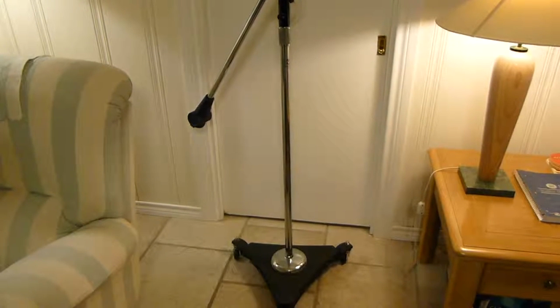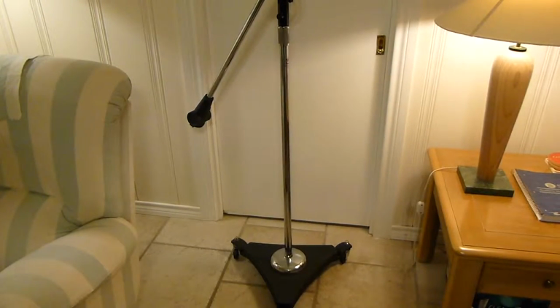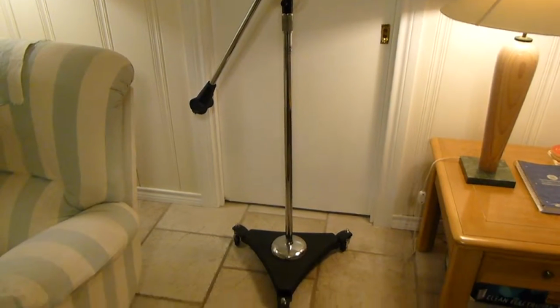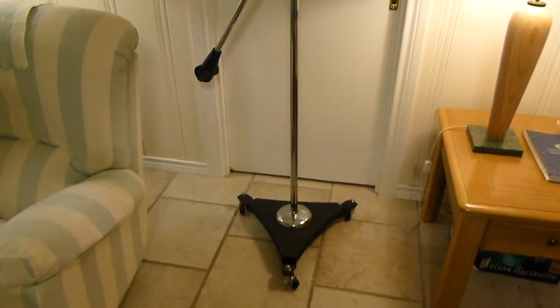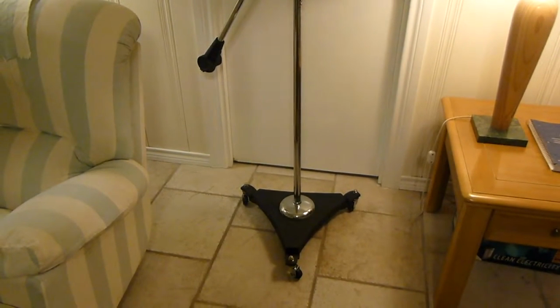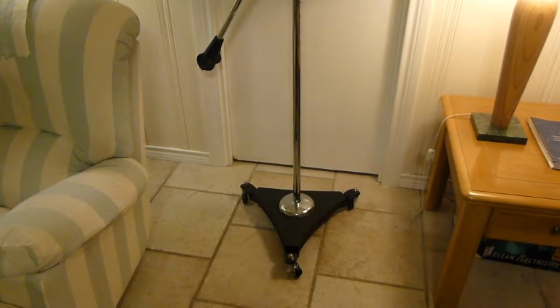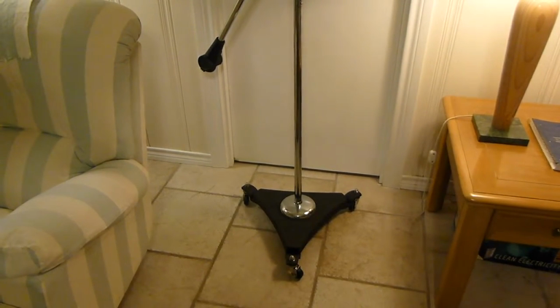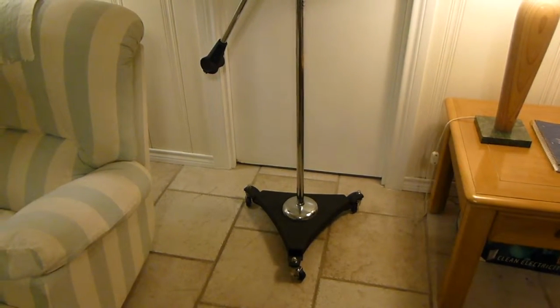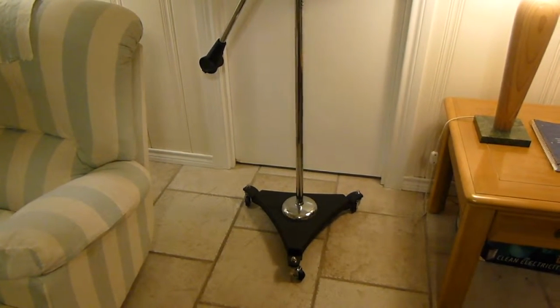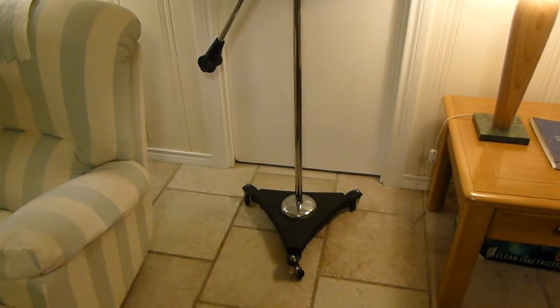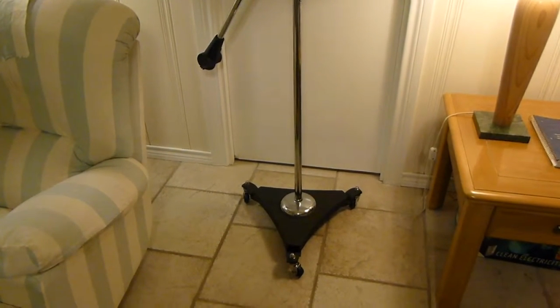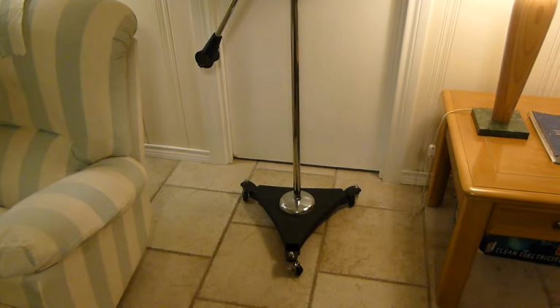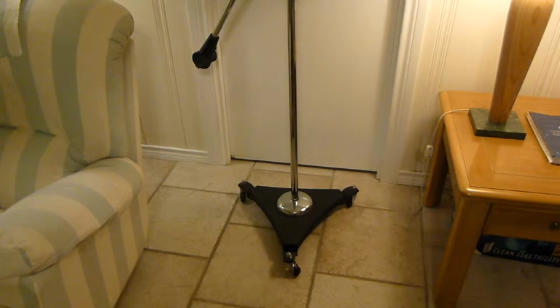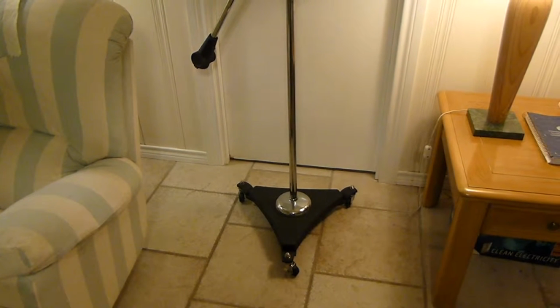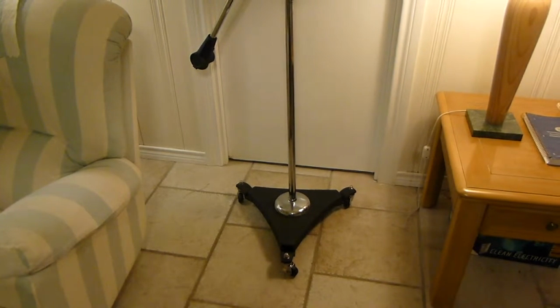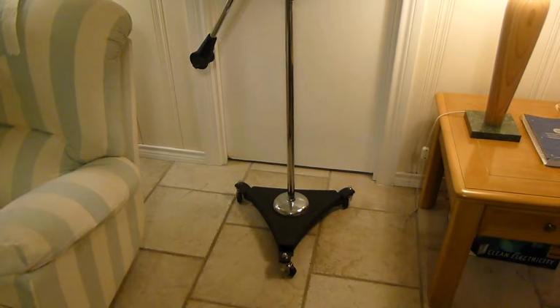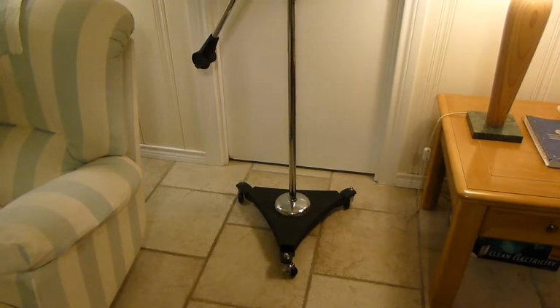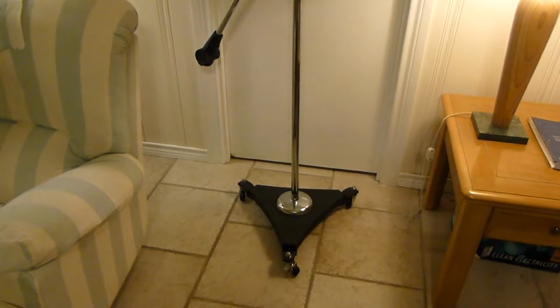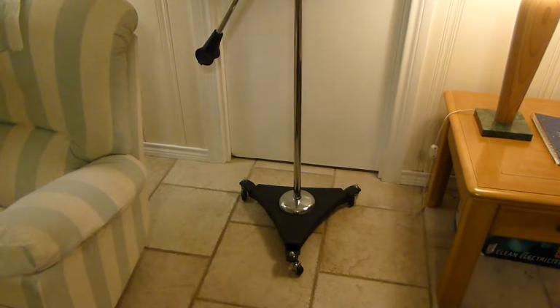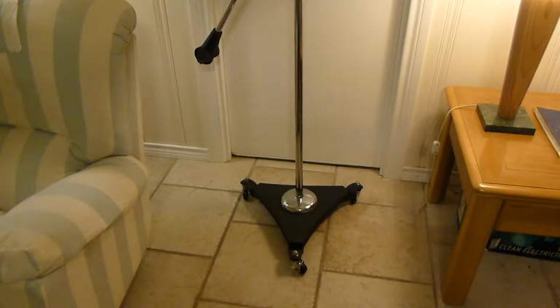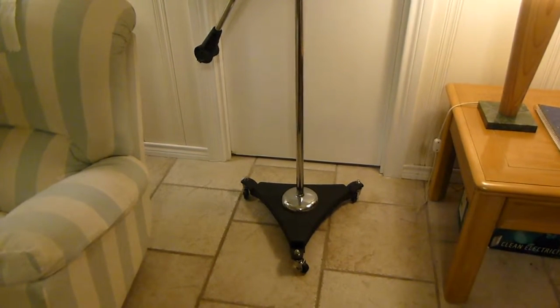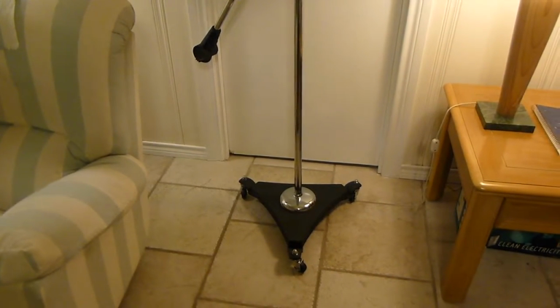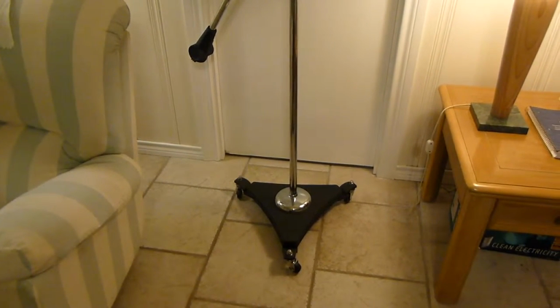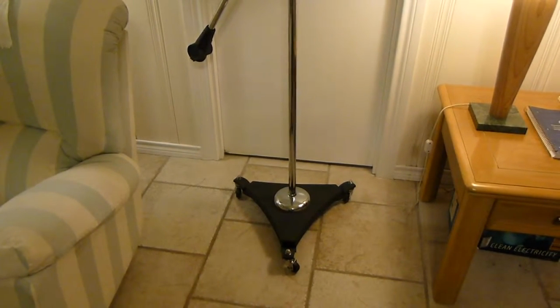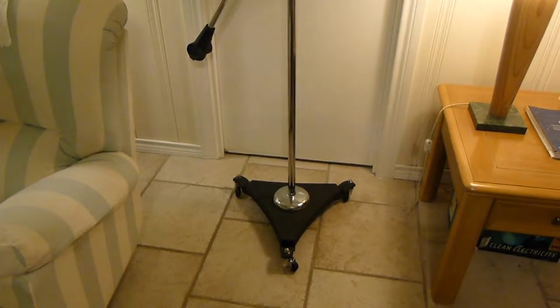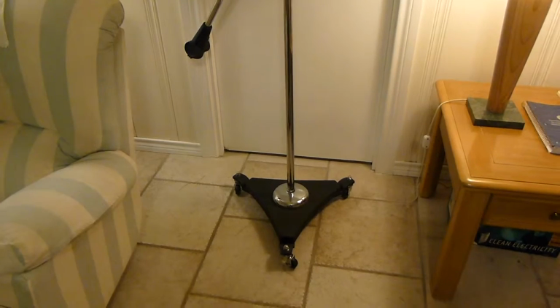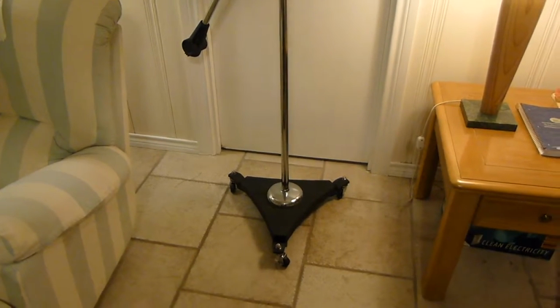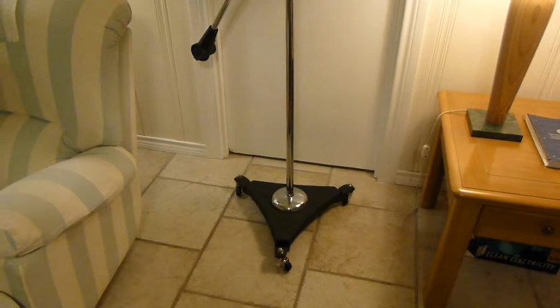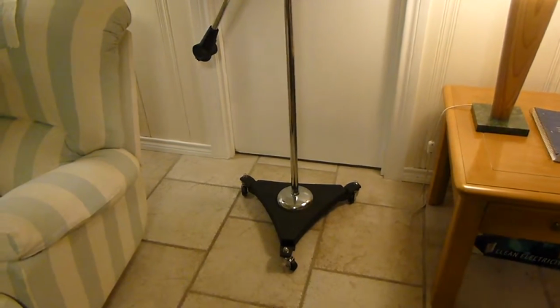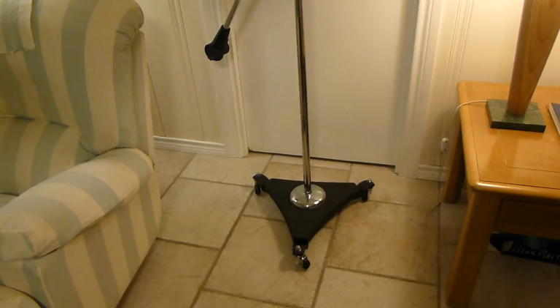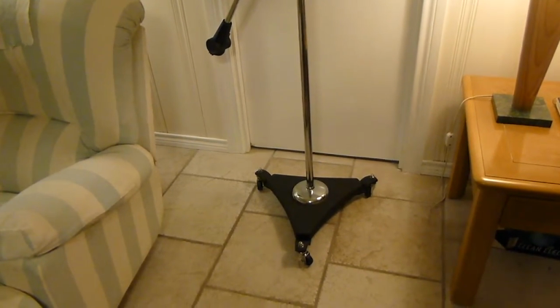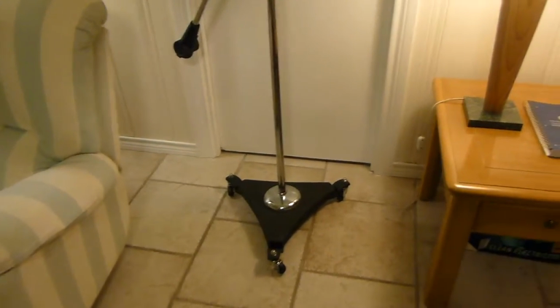Hi folks, John with the Ante Carmoniums. Tonight we're looking at the Atlas SB36 classic microphone stand in chrome.